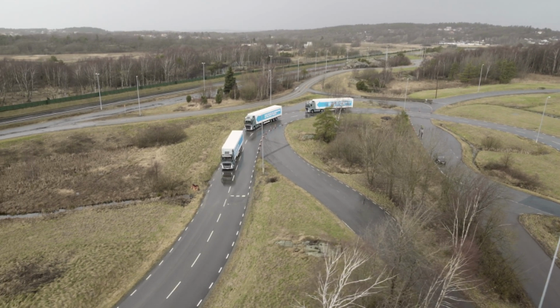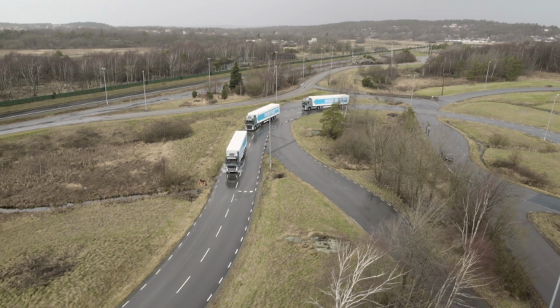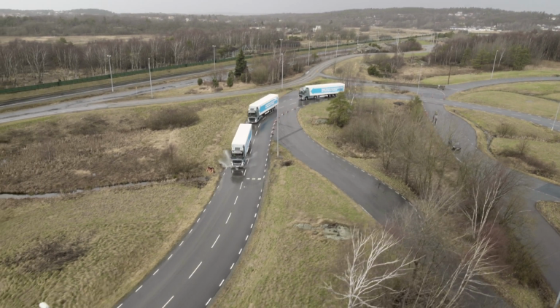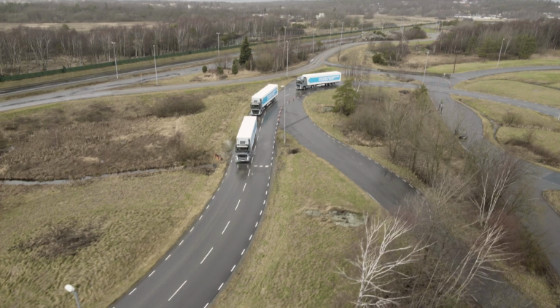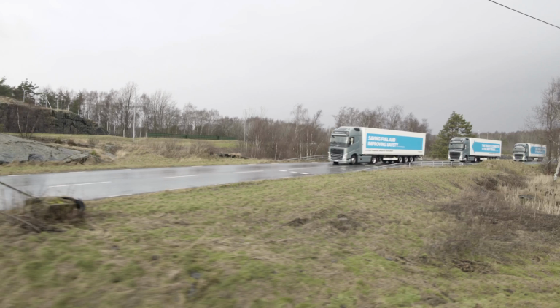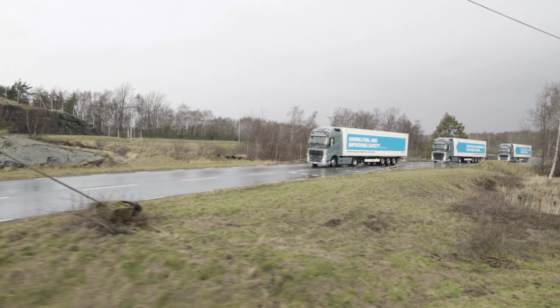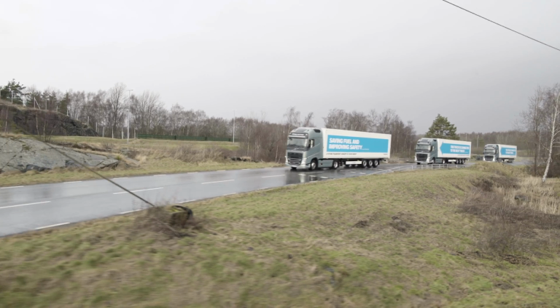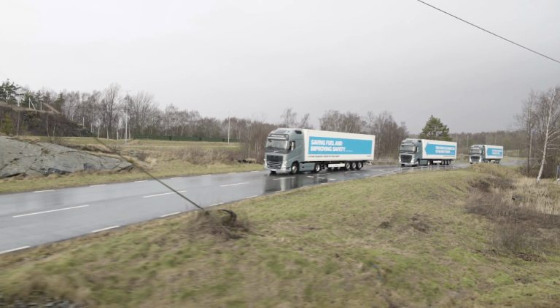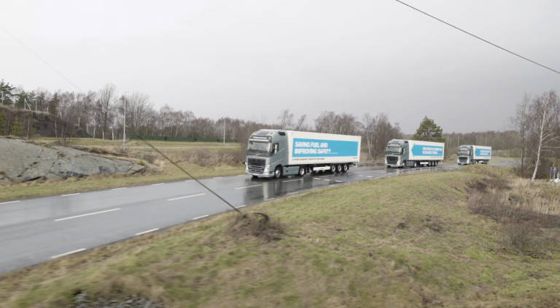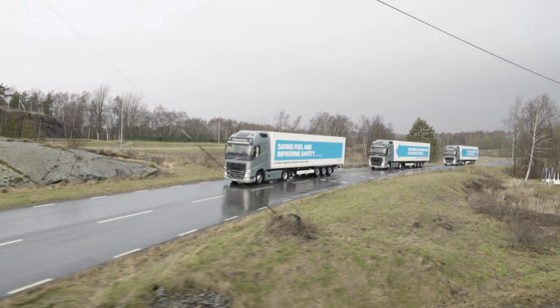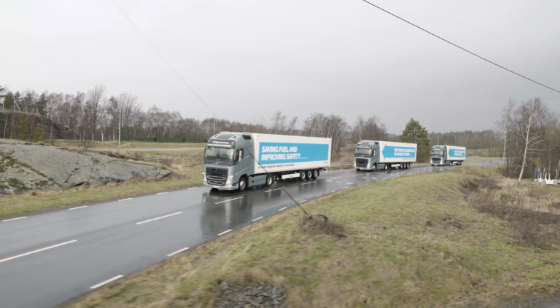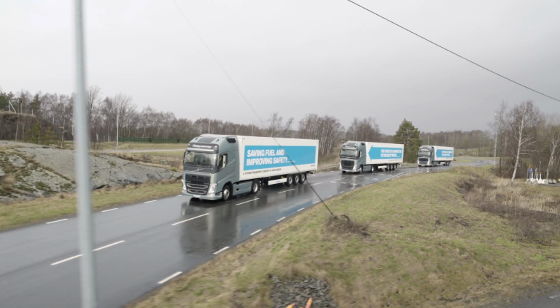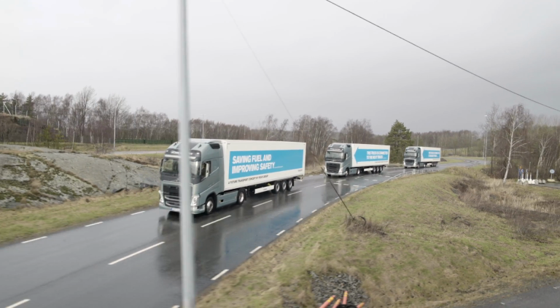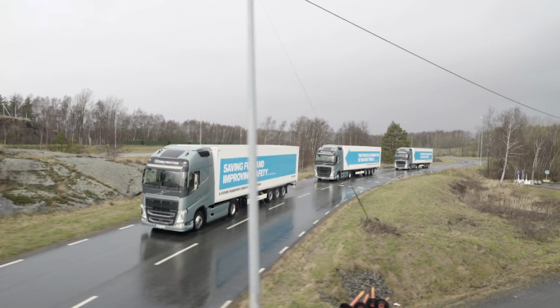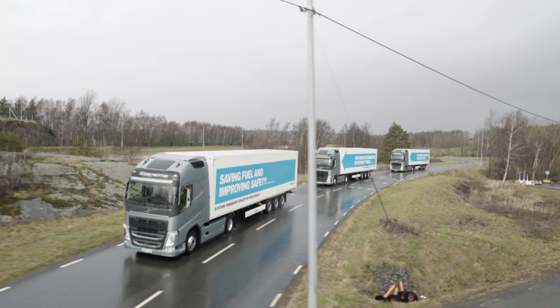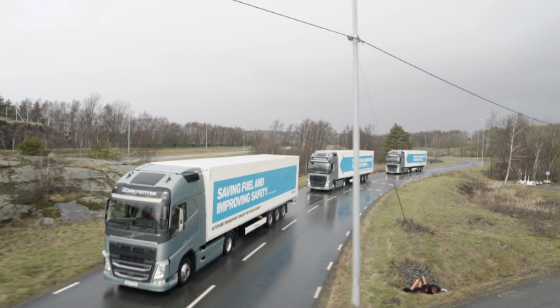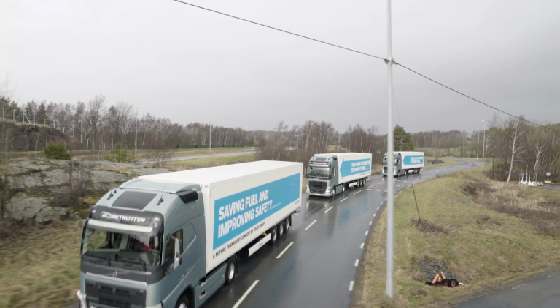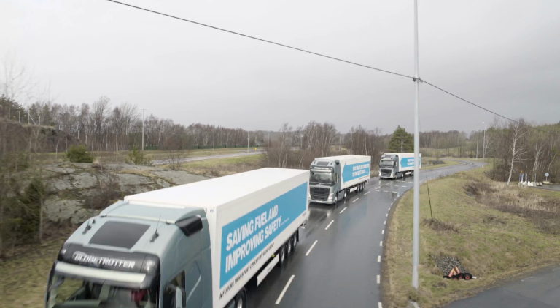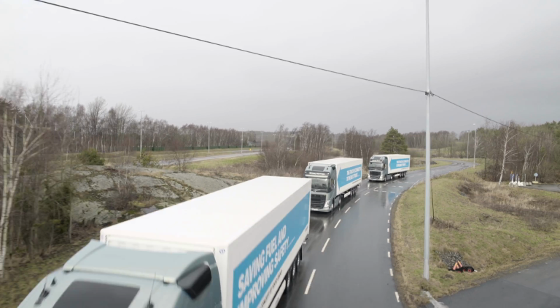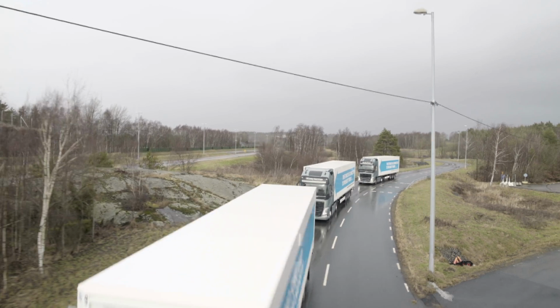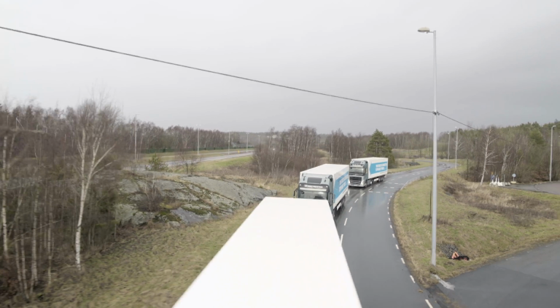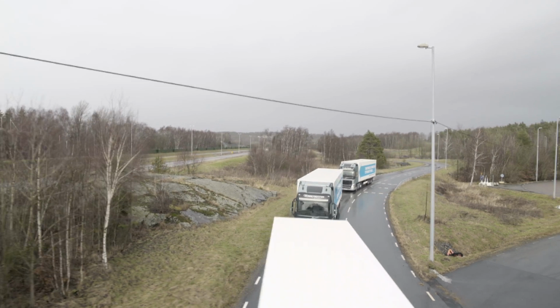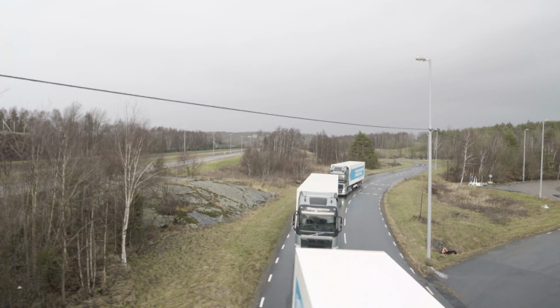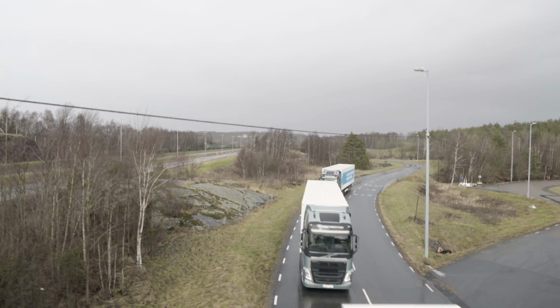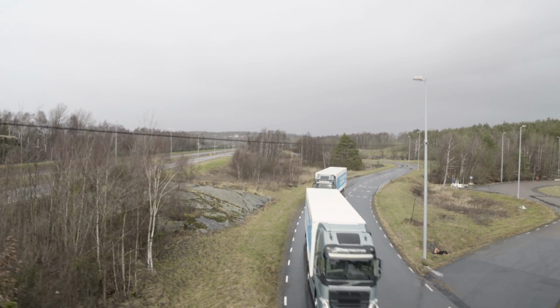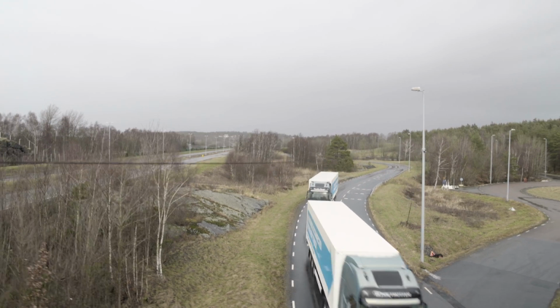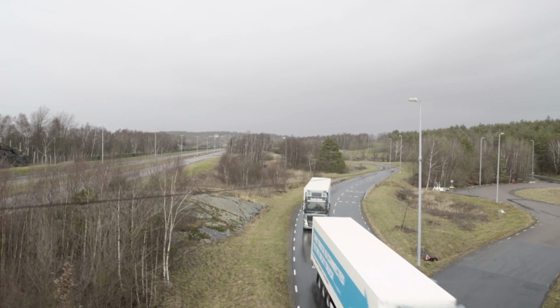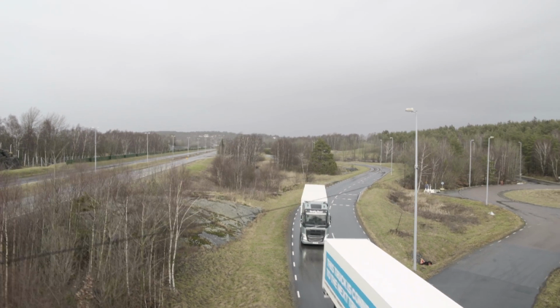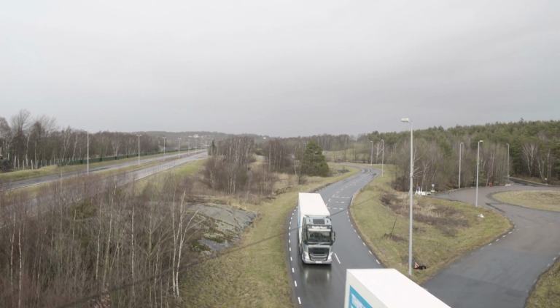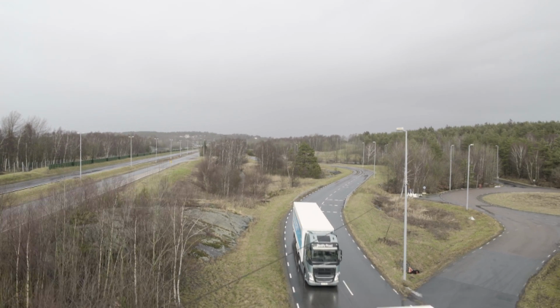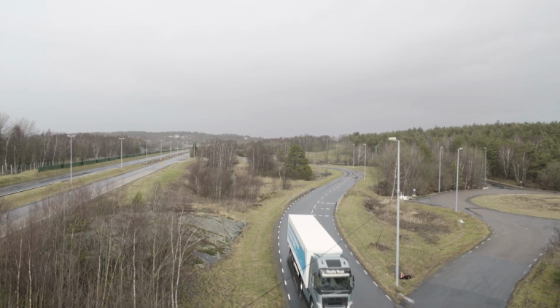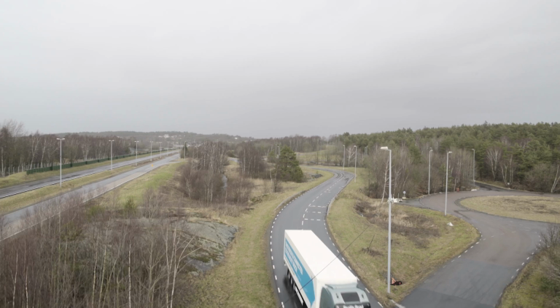The Volvo Group is also developing and testing automated steering to support the driver. Common technology standards and legislation are the next big steps towards making truck platoons an everyday sight.